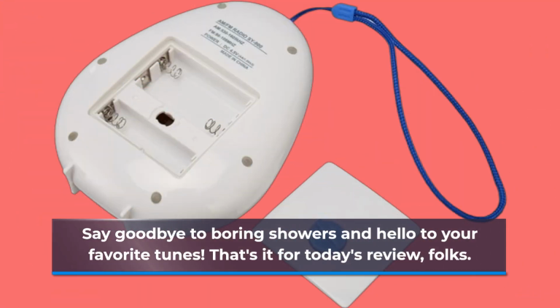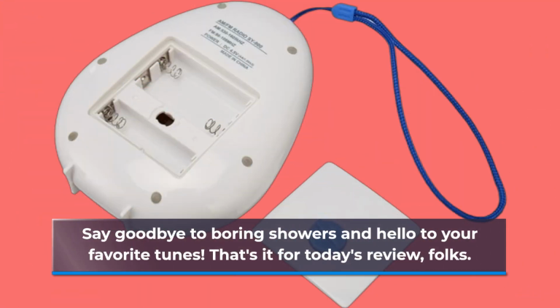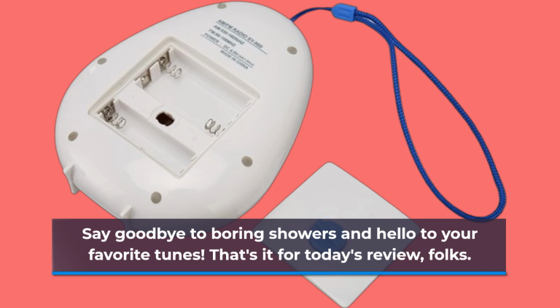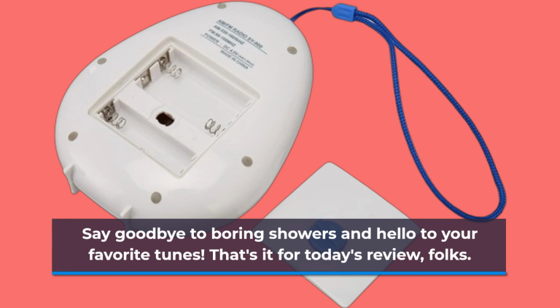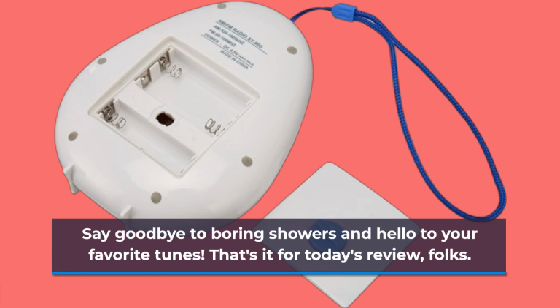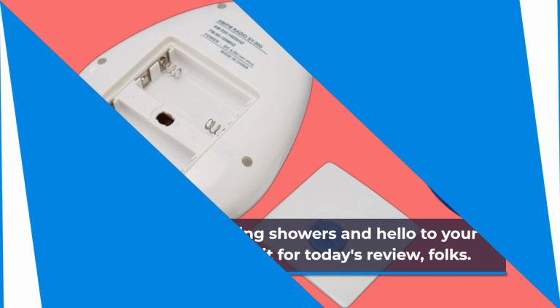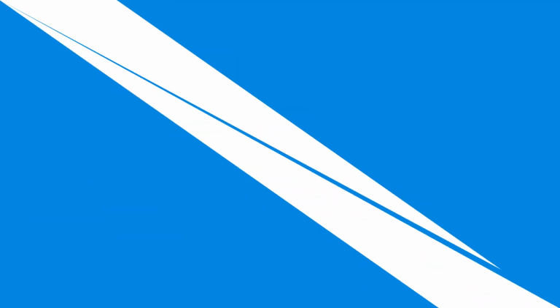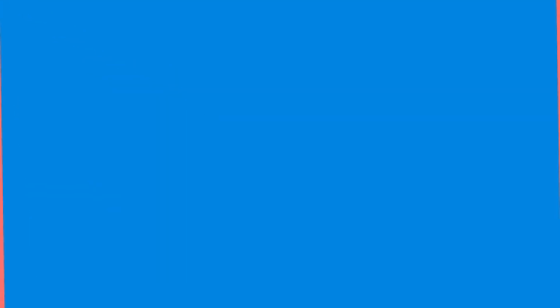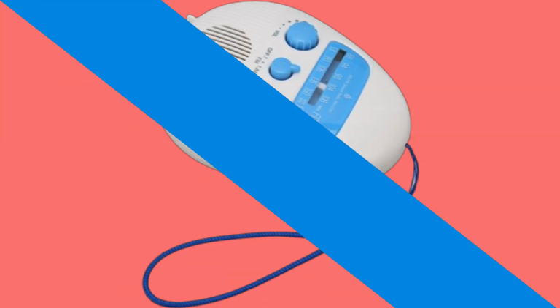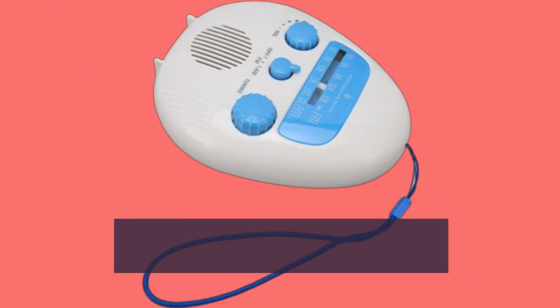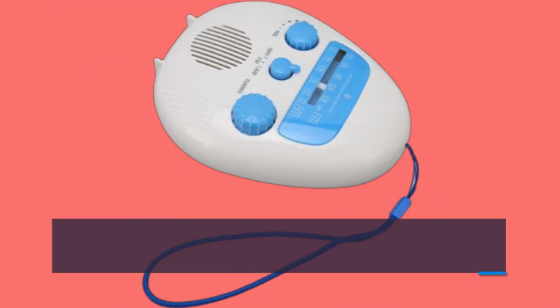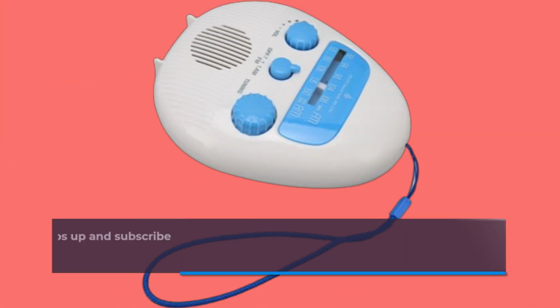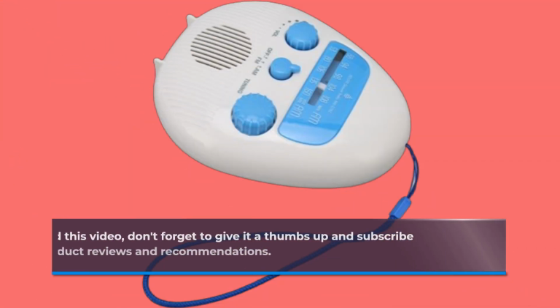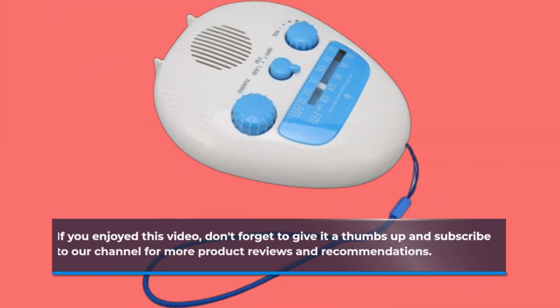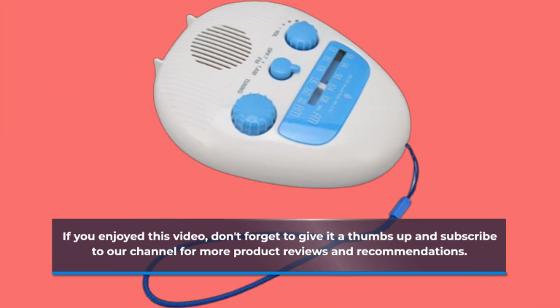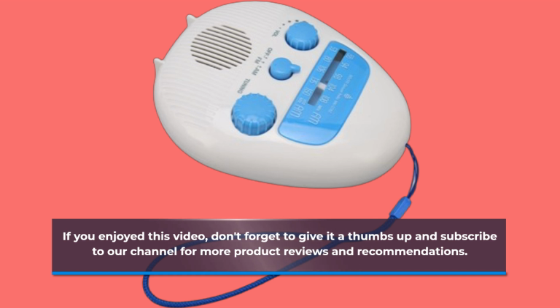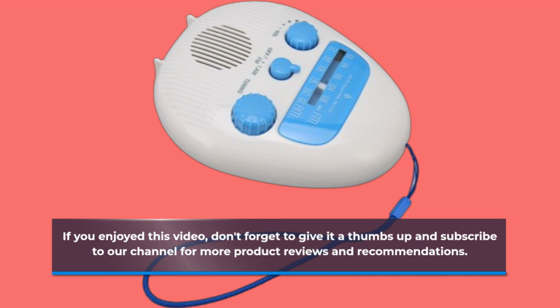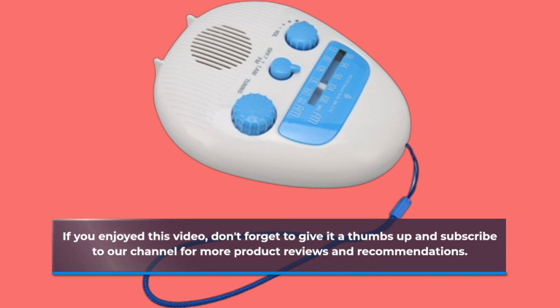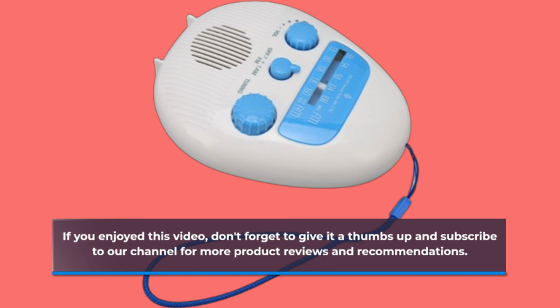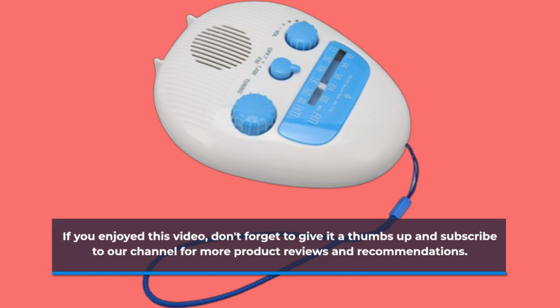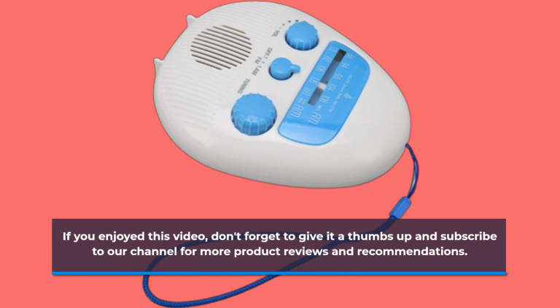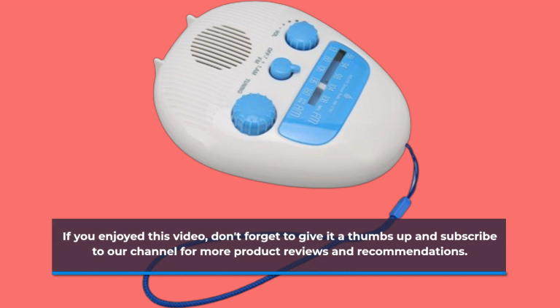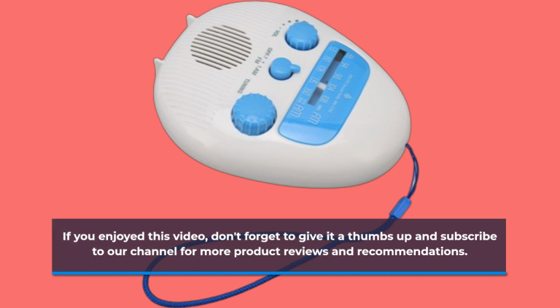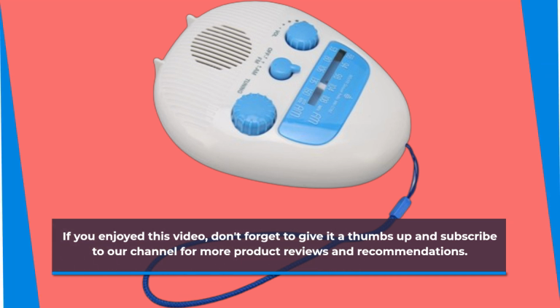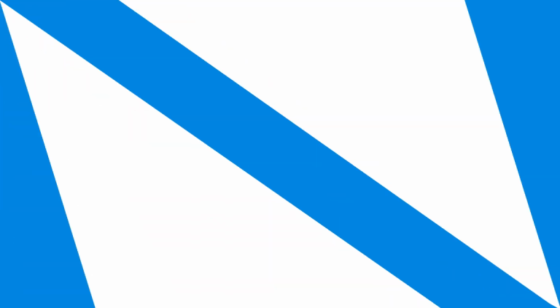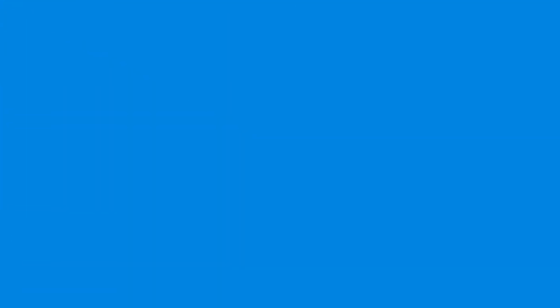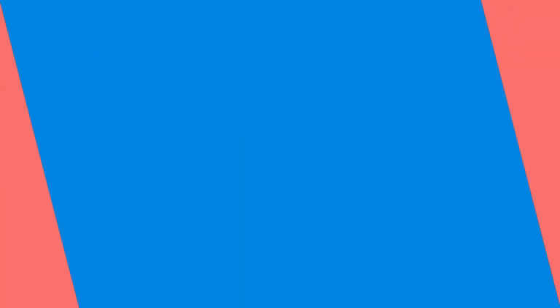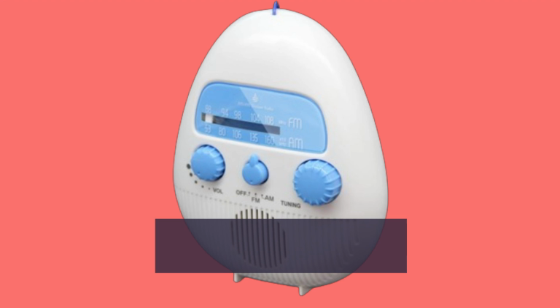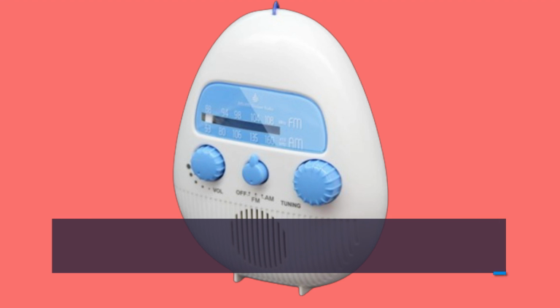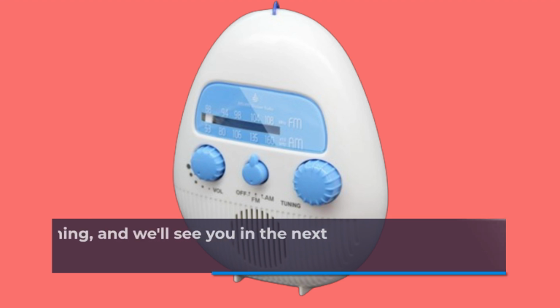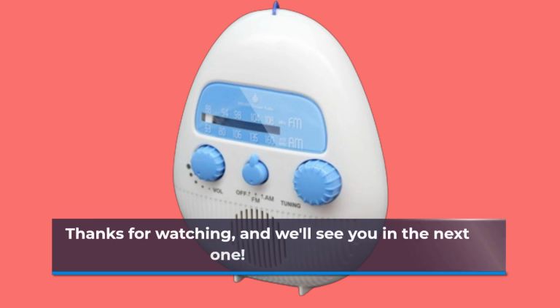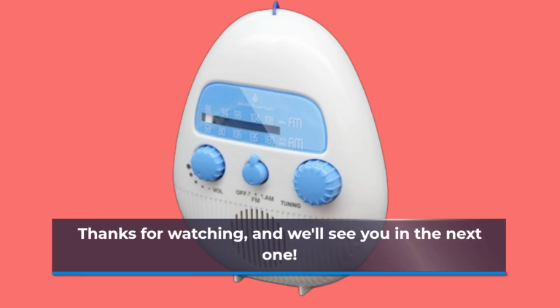That's it for today's review, folks. If you enjoyed this video, don't forget to give it a thumbs up and subscribe to our channel for more product reviews and recommendations. Thanks for watching, and we'll see you in the next one.